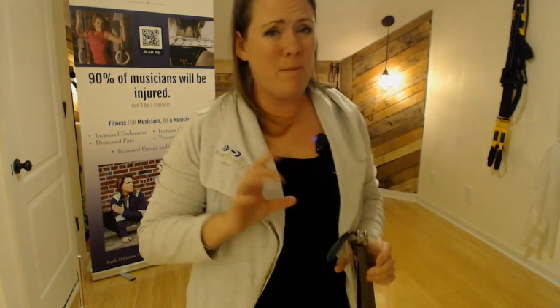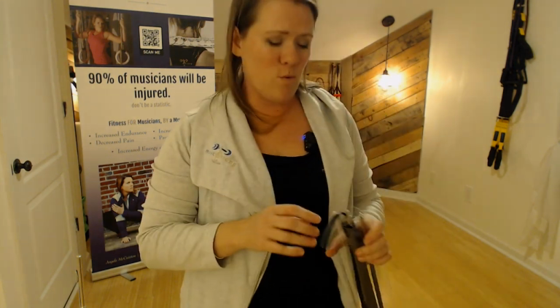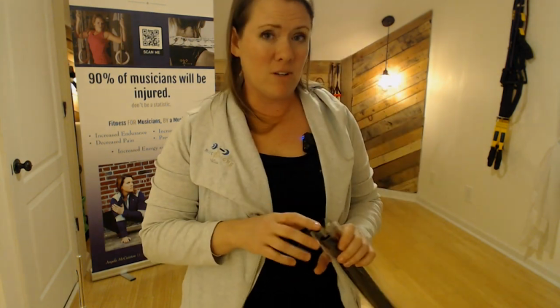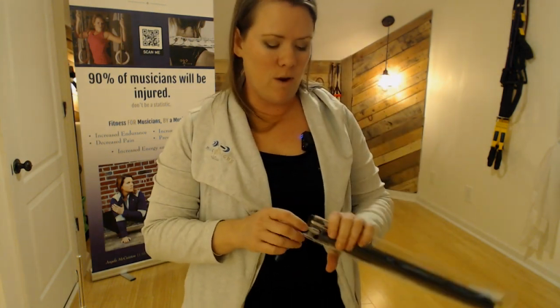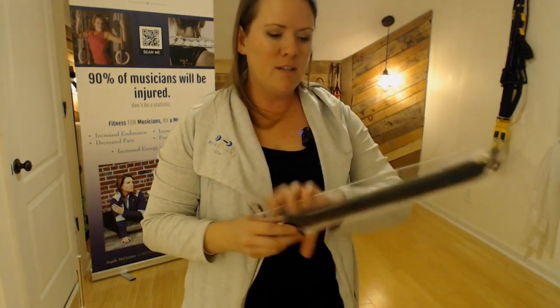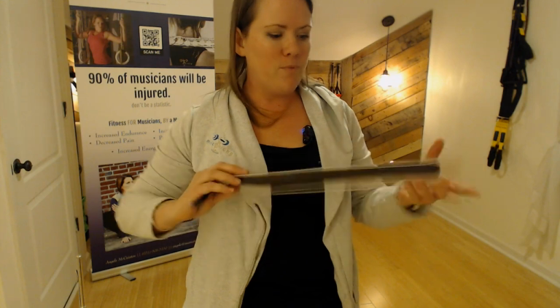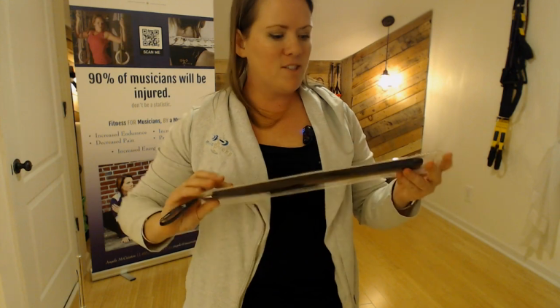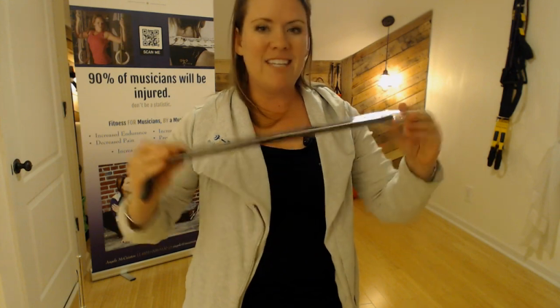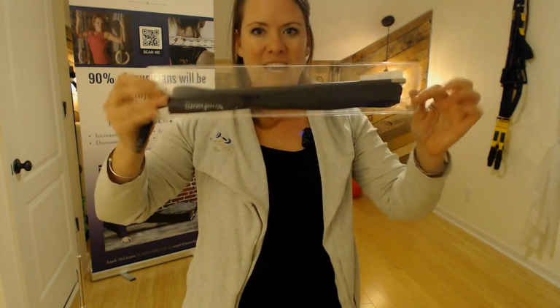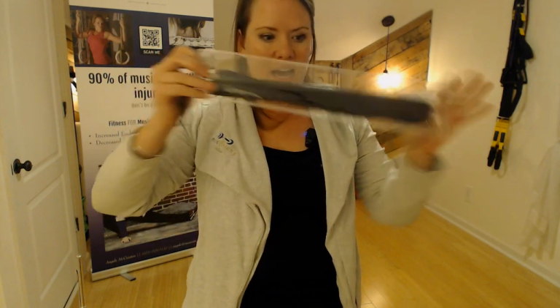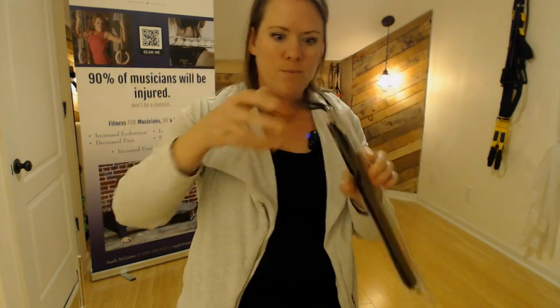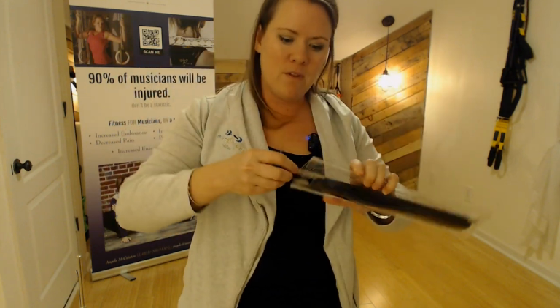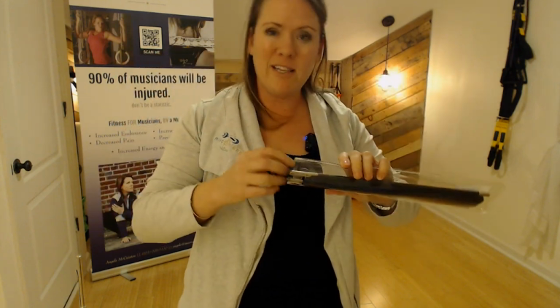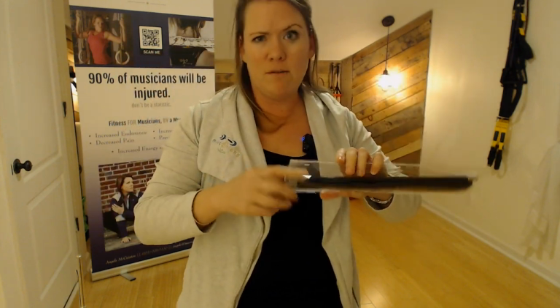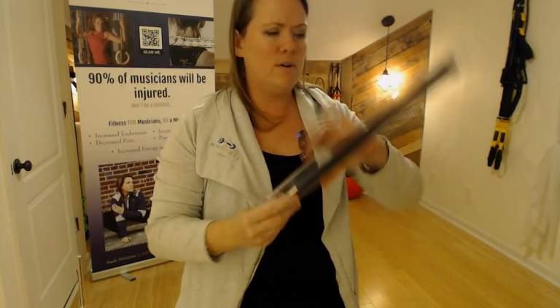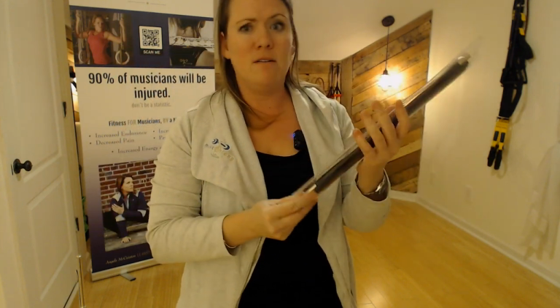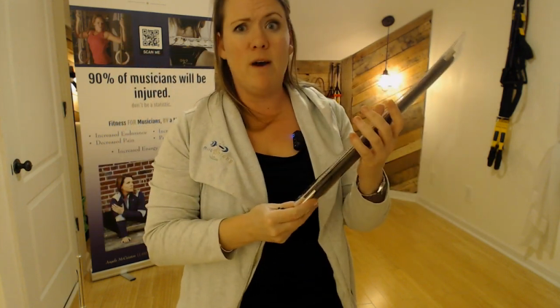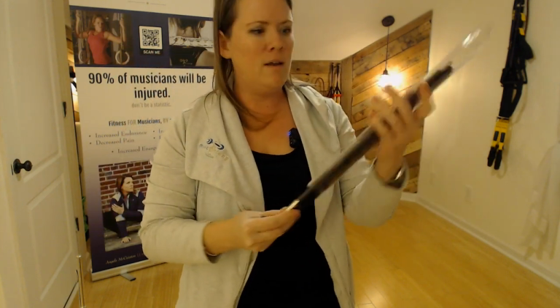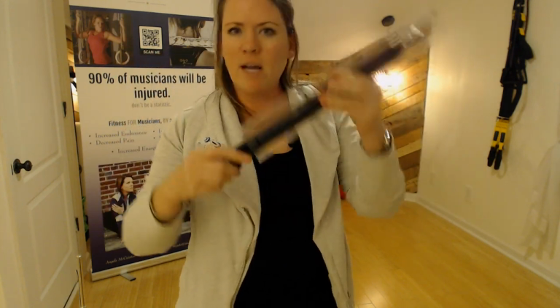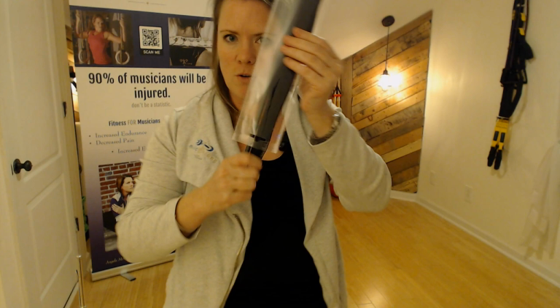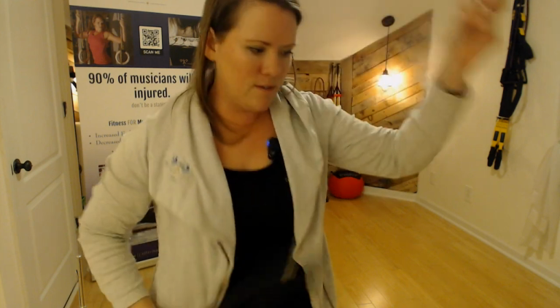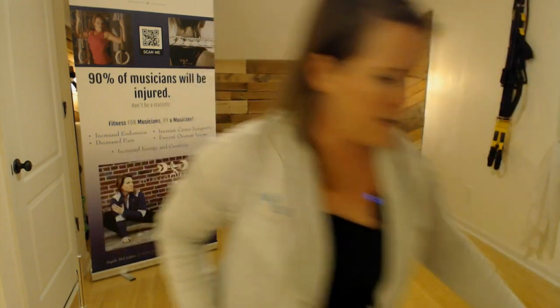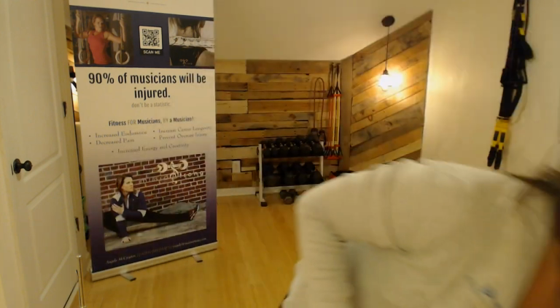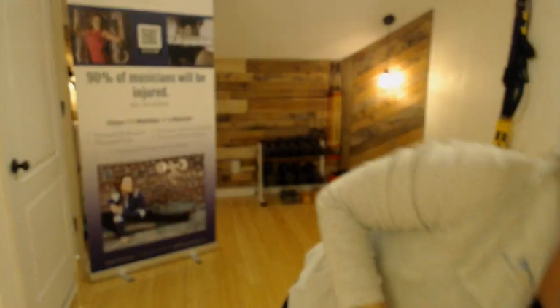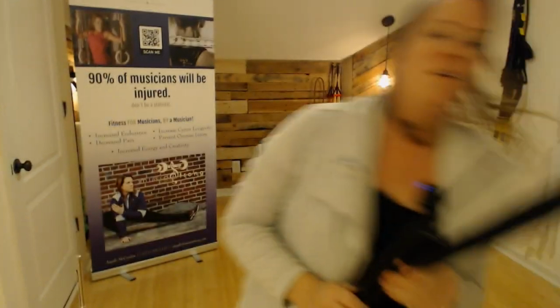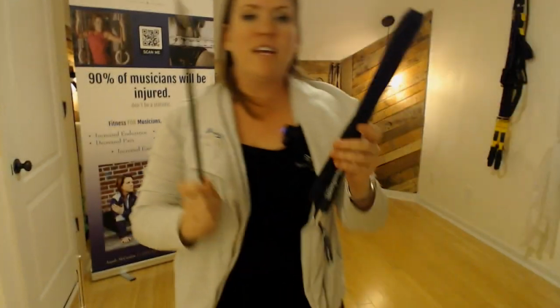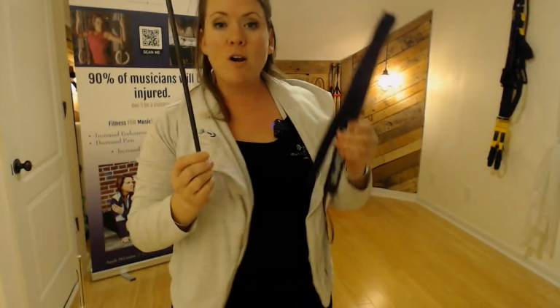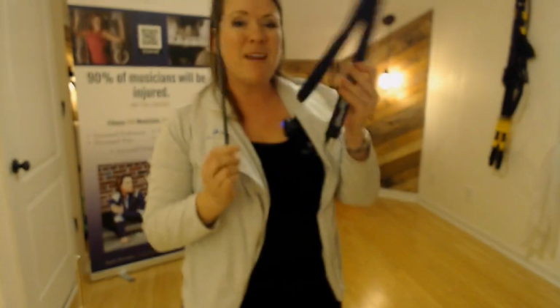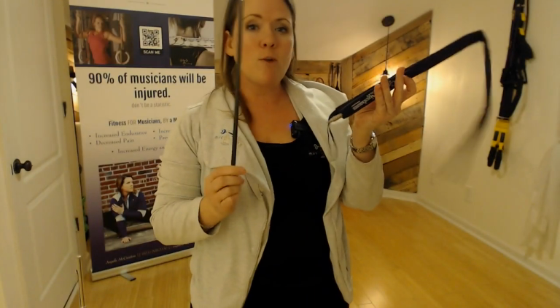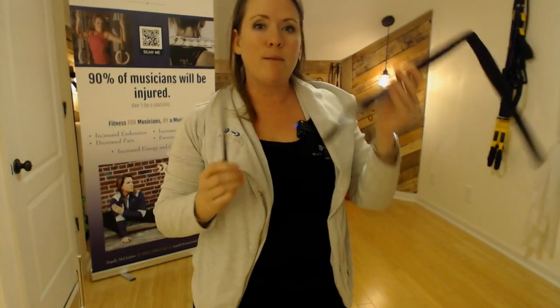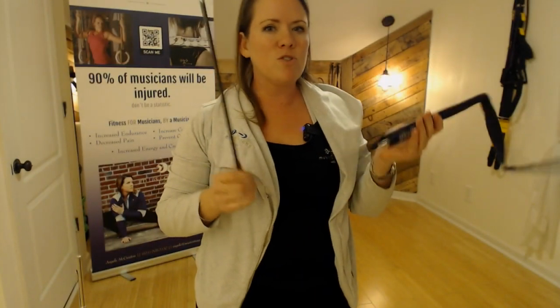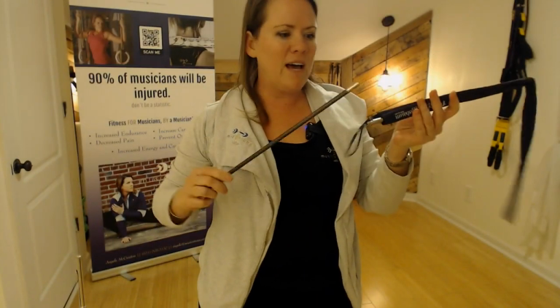It's way better than a regular cleaning rod. This is called the Take Down Cleaning Rod — you'll see why. It comes in its own little nifty case. Take it apart — it's made of carbon fiber, so it's super light.